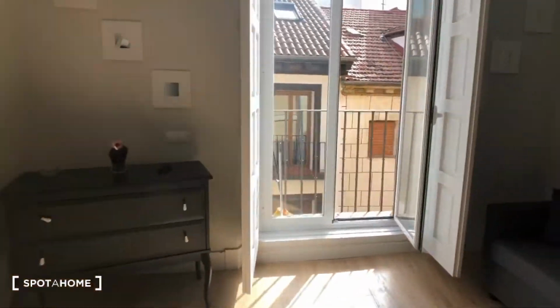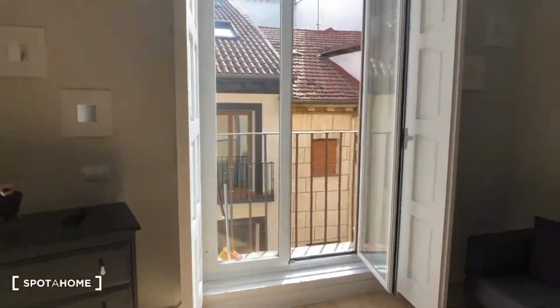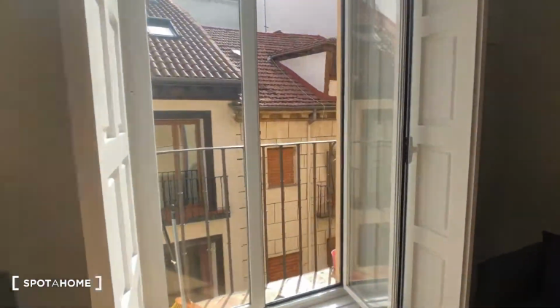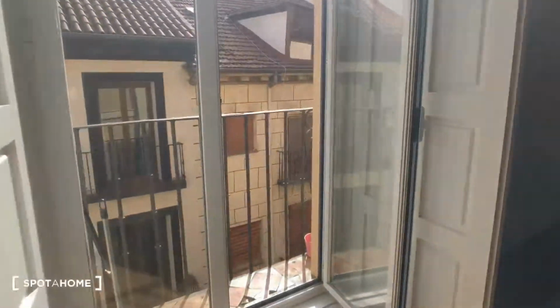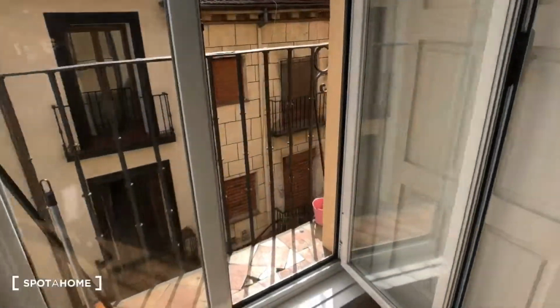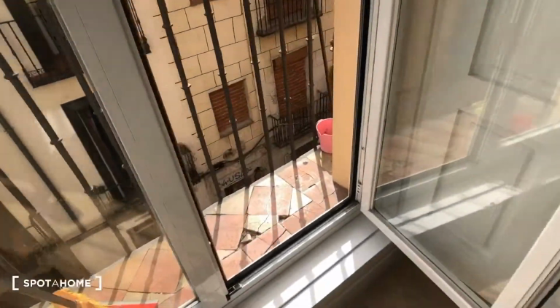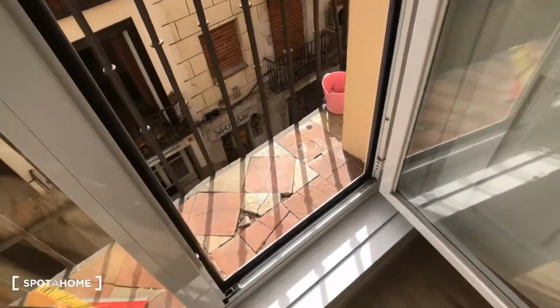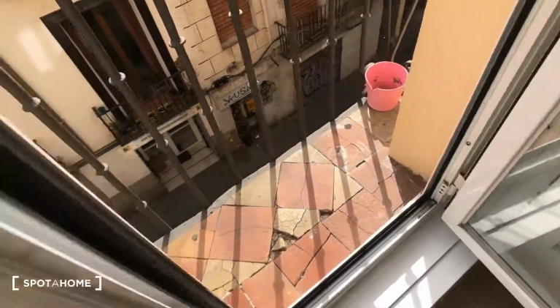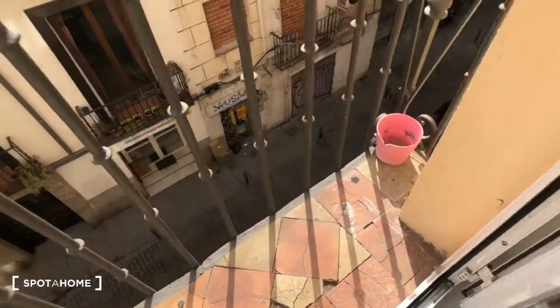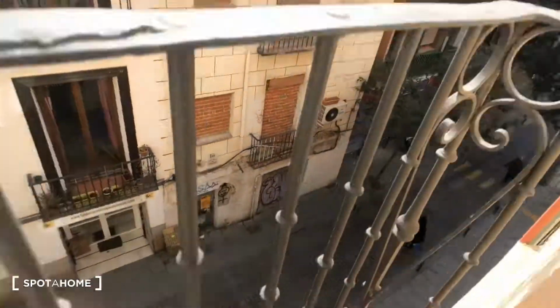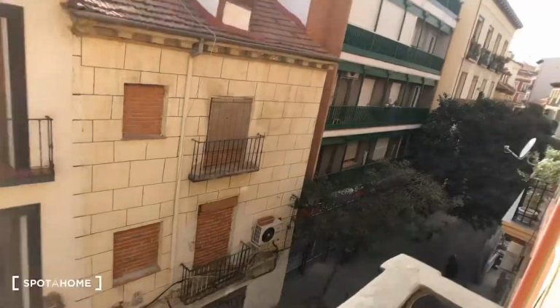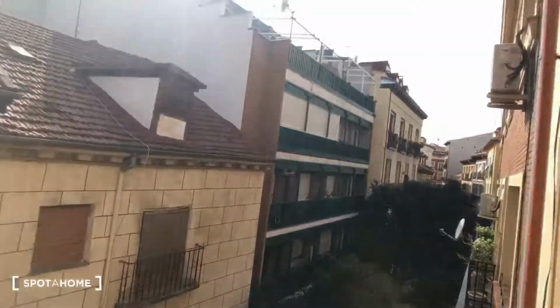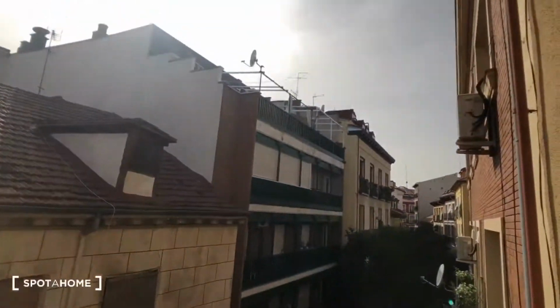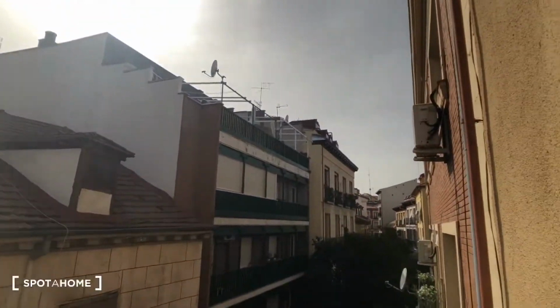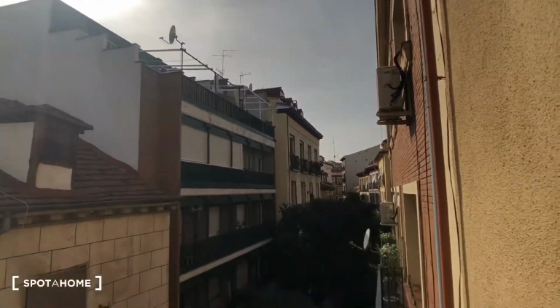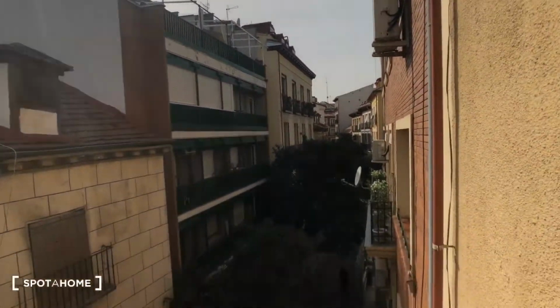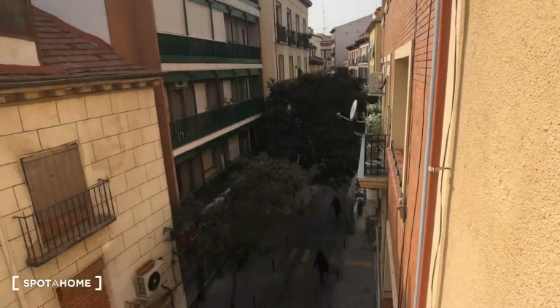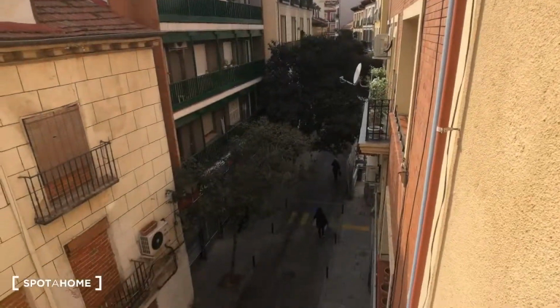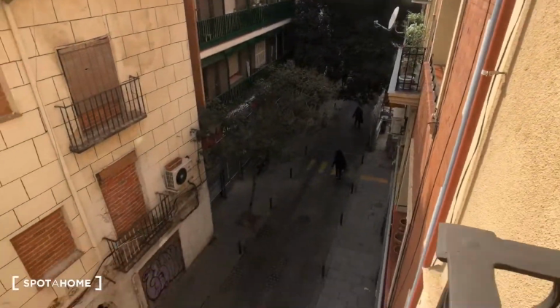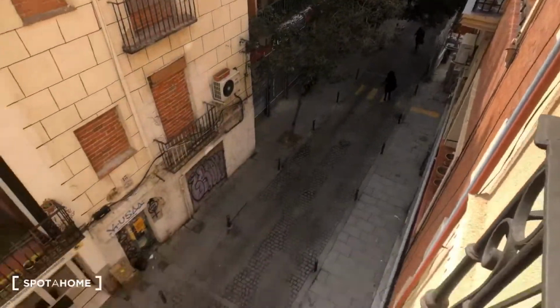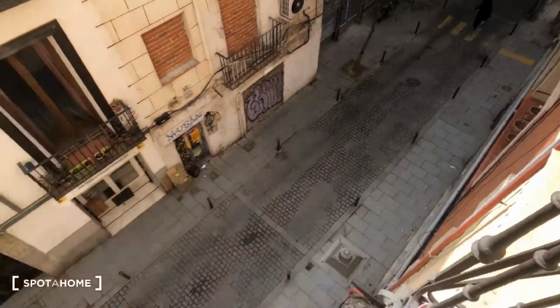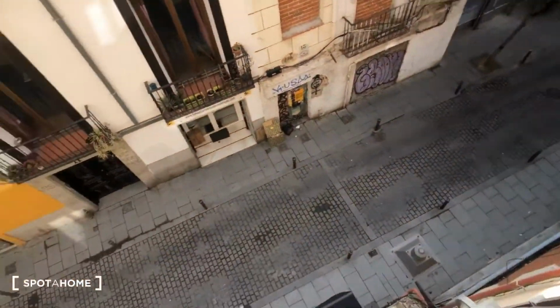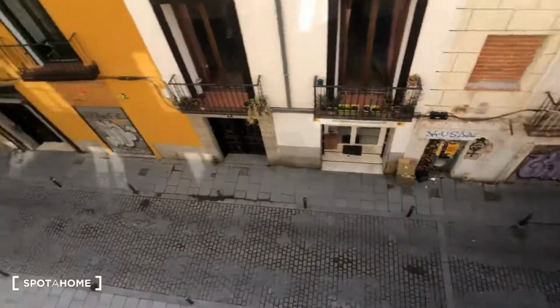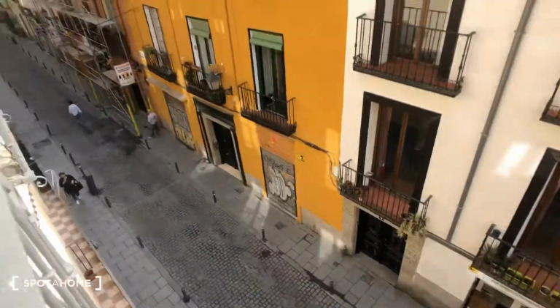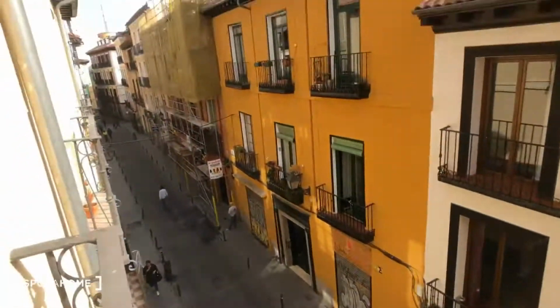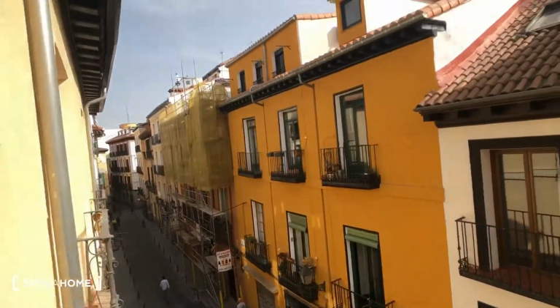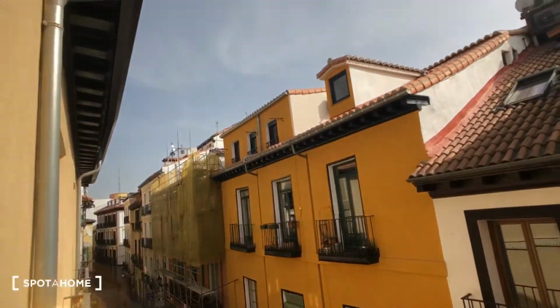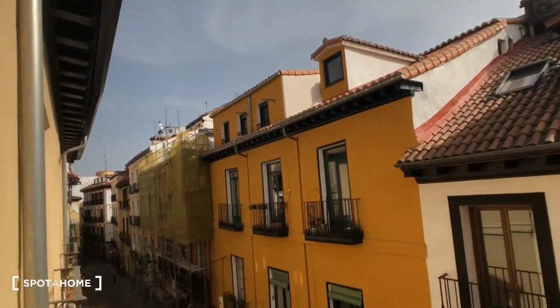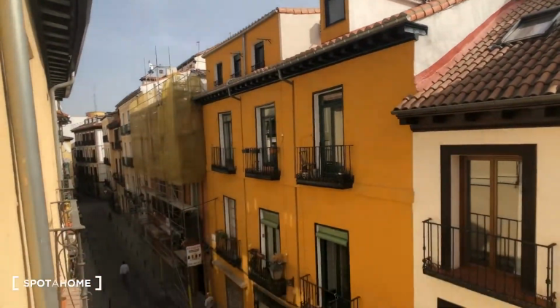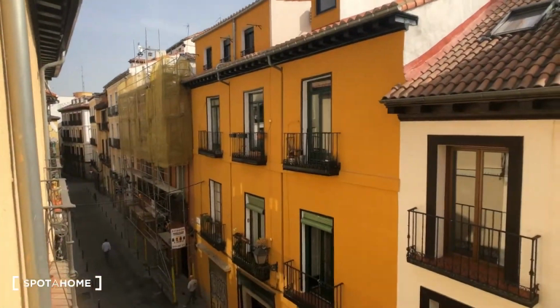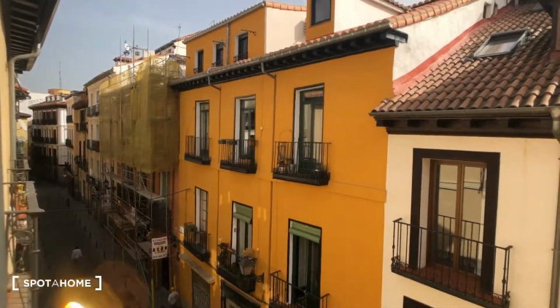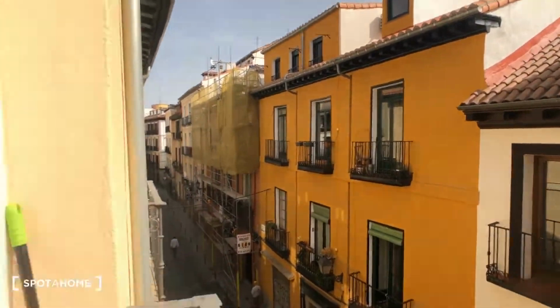On this beautiful sunny day we can step up to a little balcony where you can see this is the view from the apartment. This is the street. Yeah, it's really nice out right now.